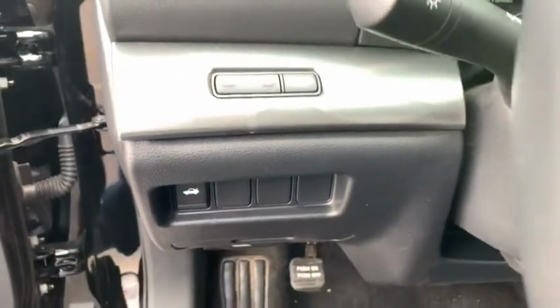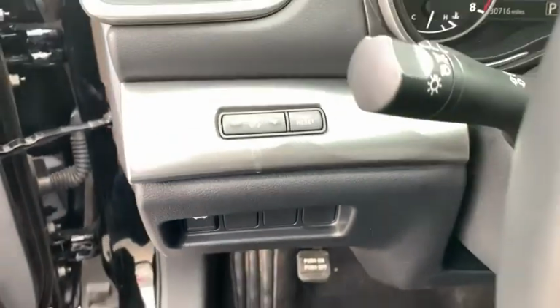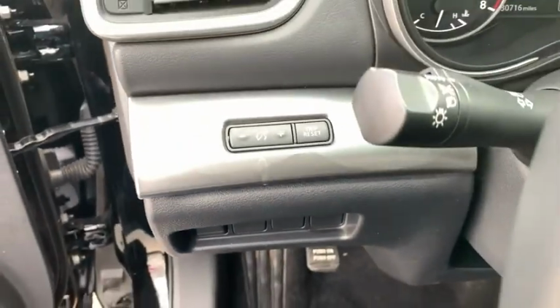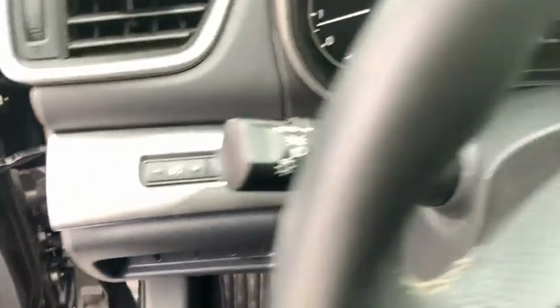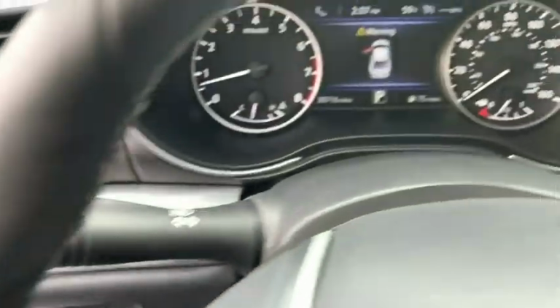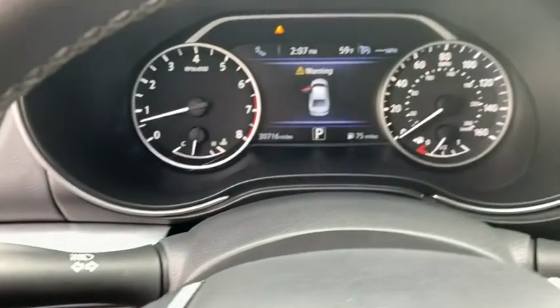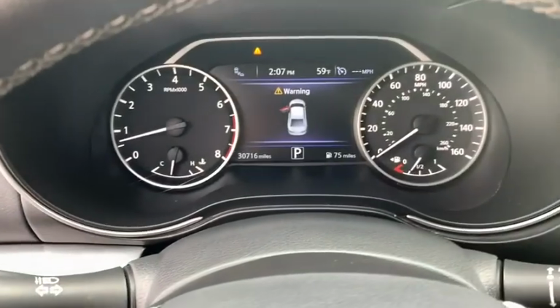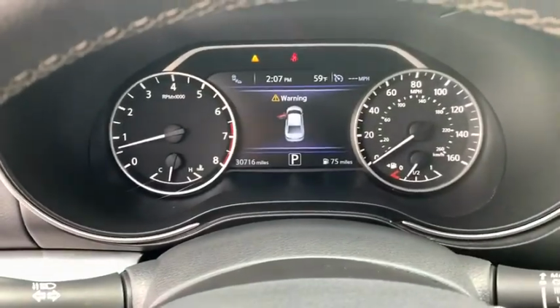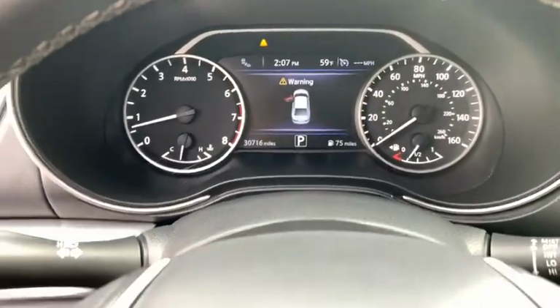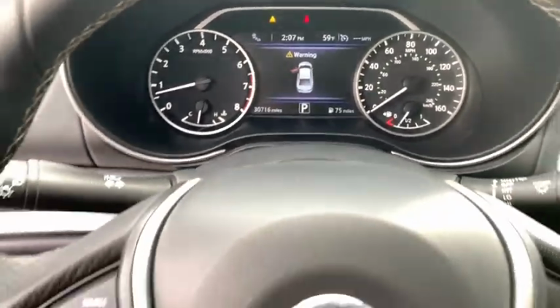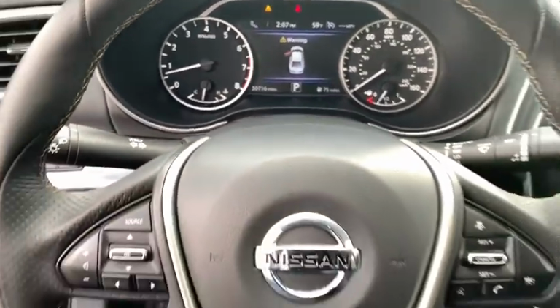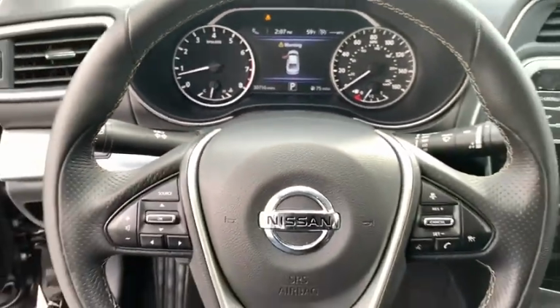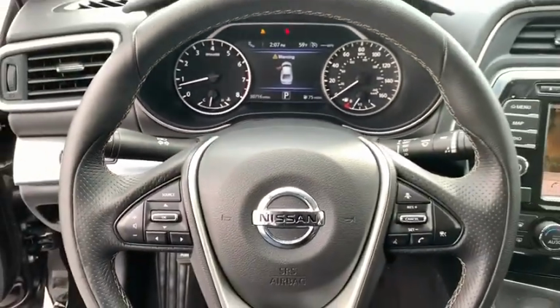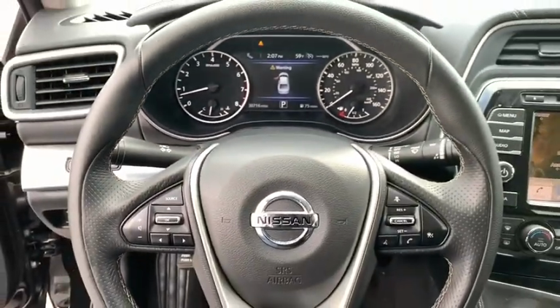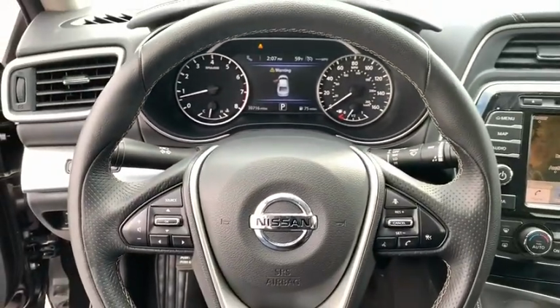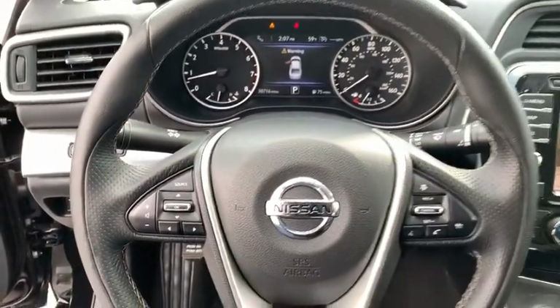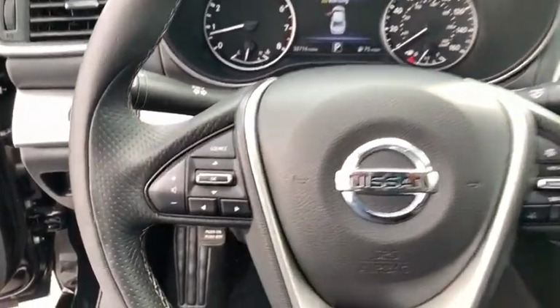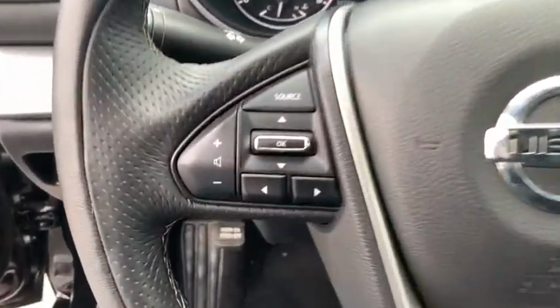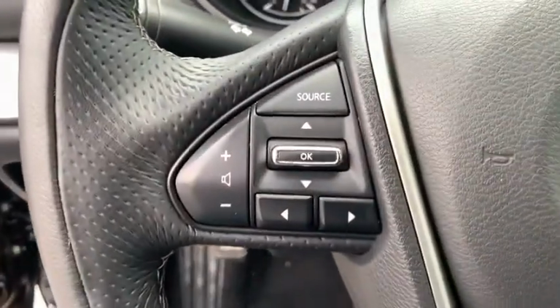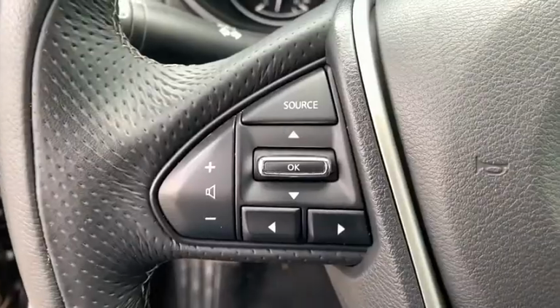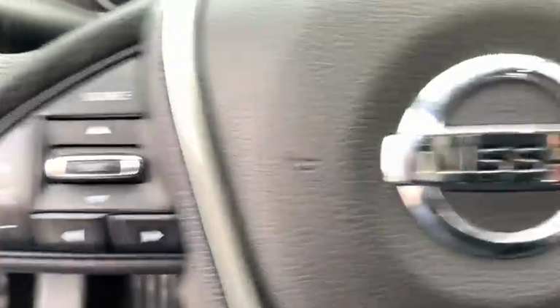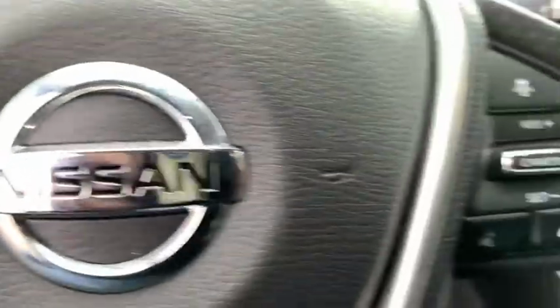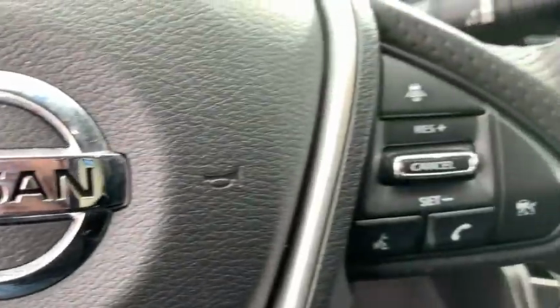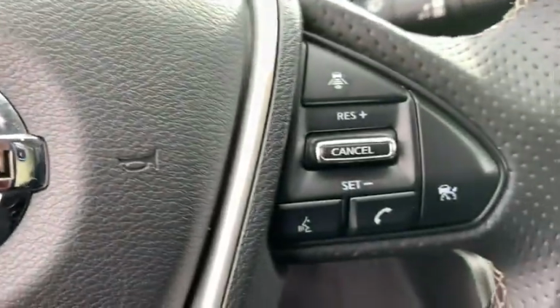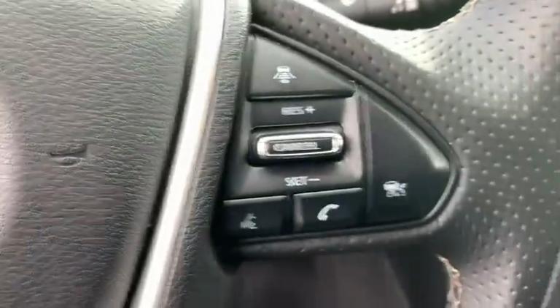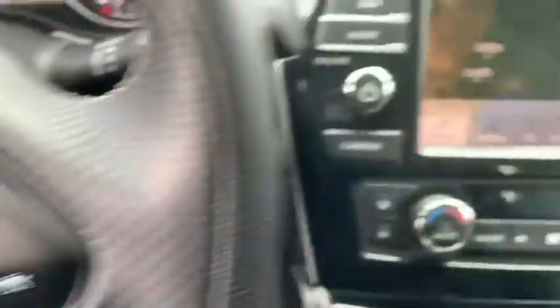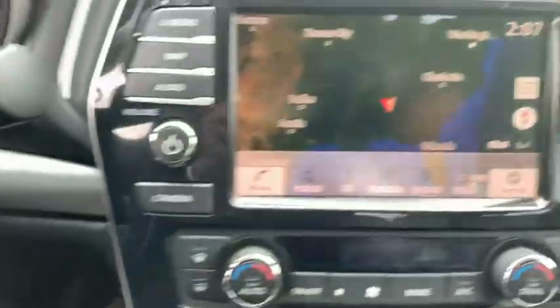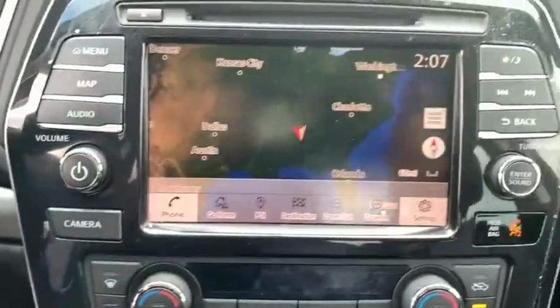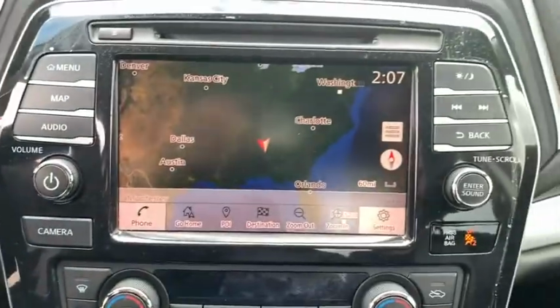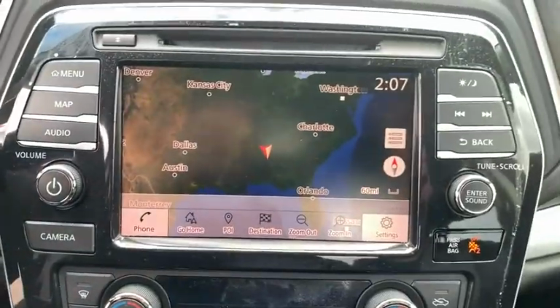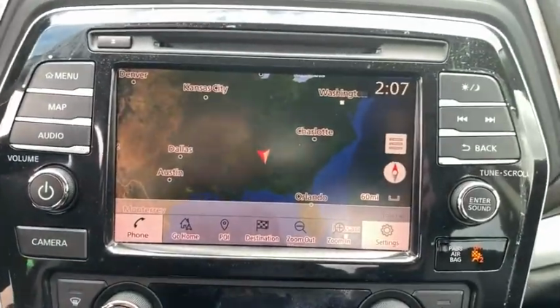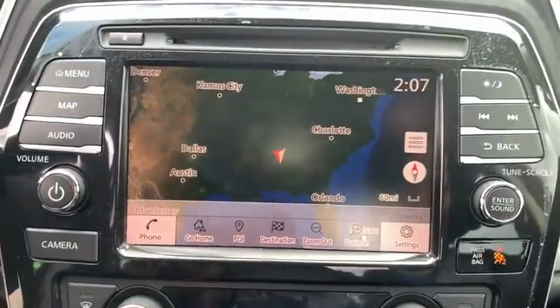Eight speakers, security system, compass, power windows, trip computer, electronic stability control, heated front seat, rear window defroster, CD player, tachometer, remote keyless entry.